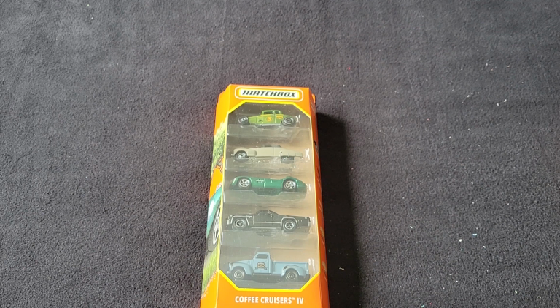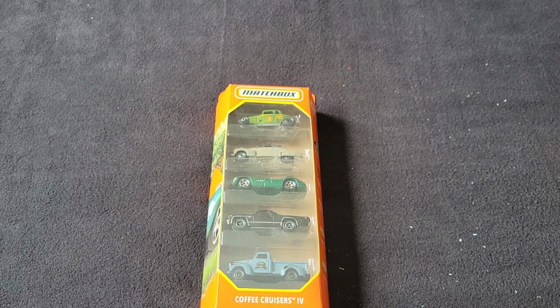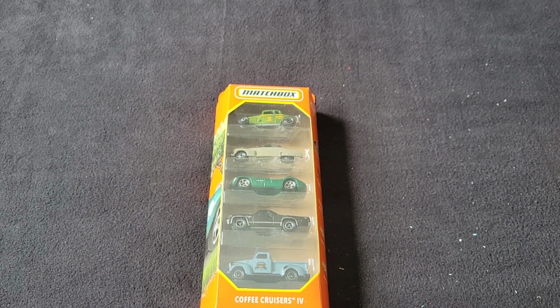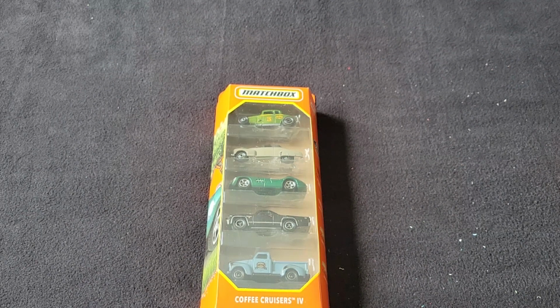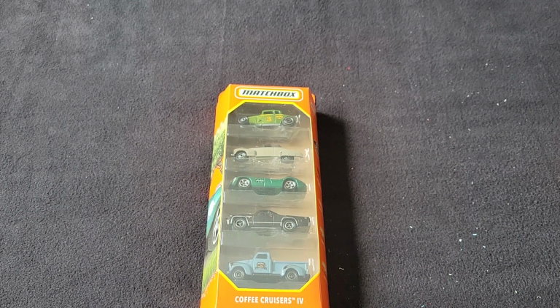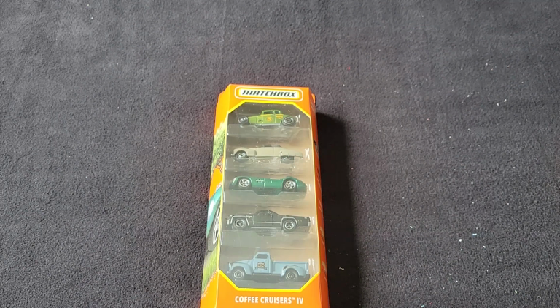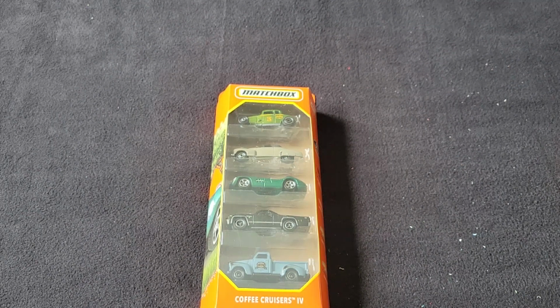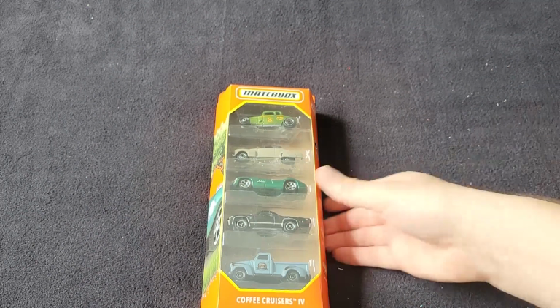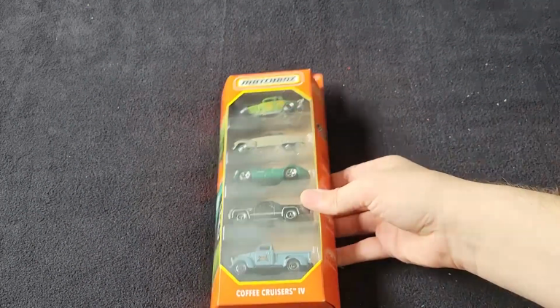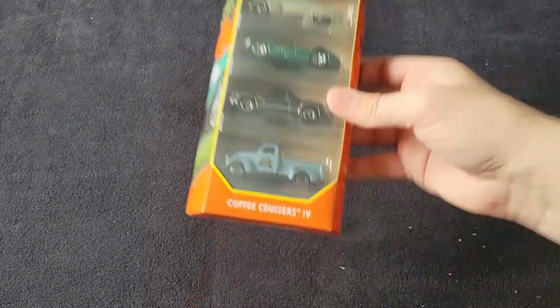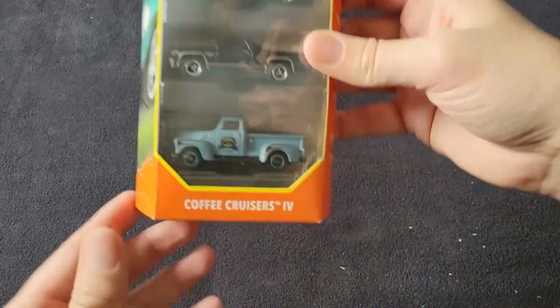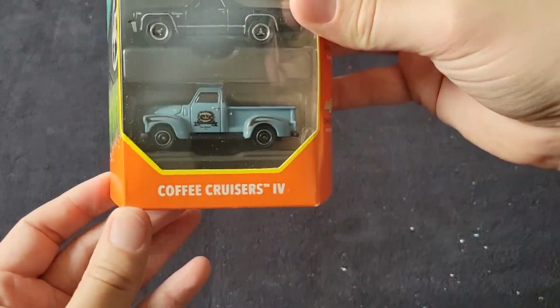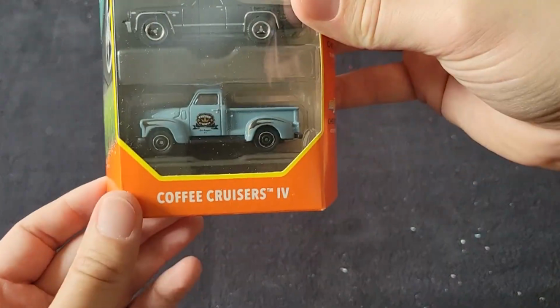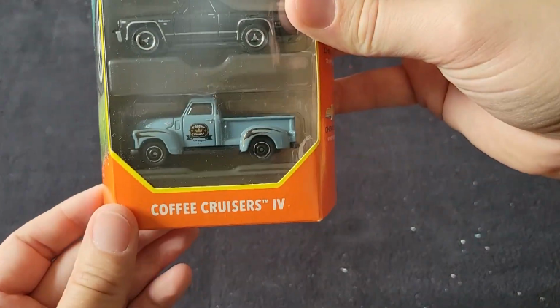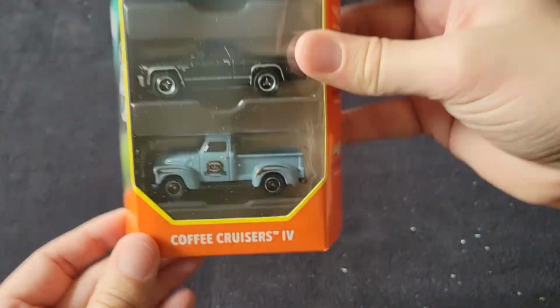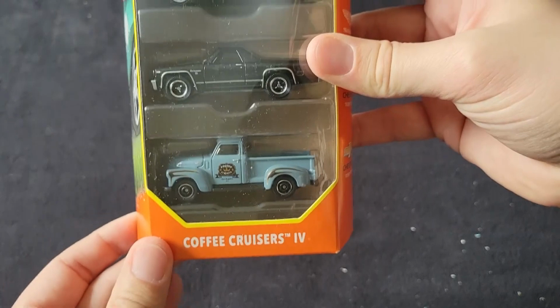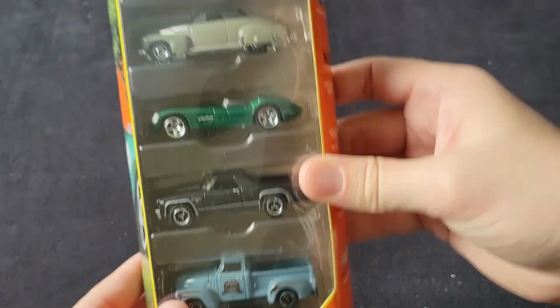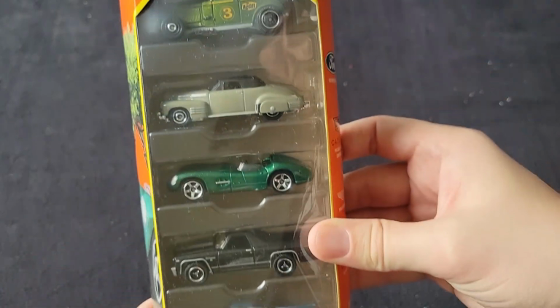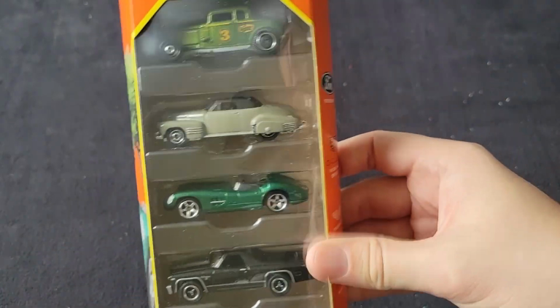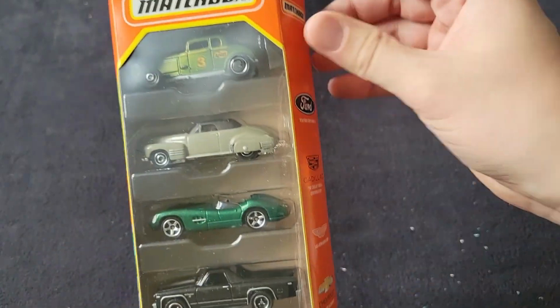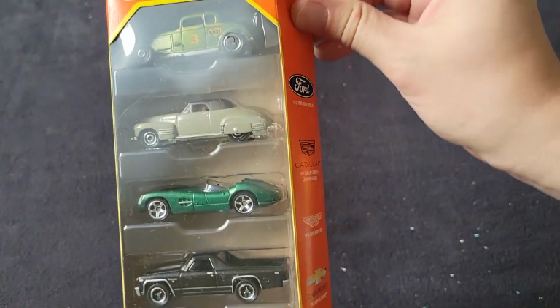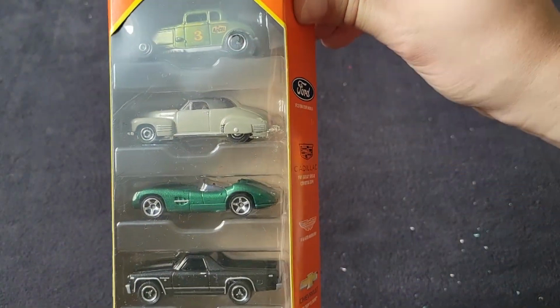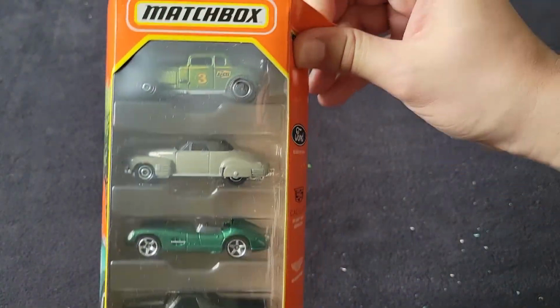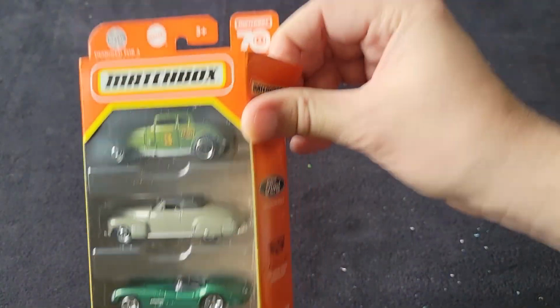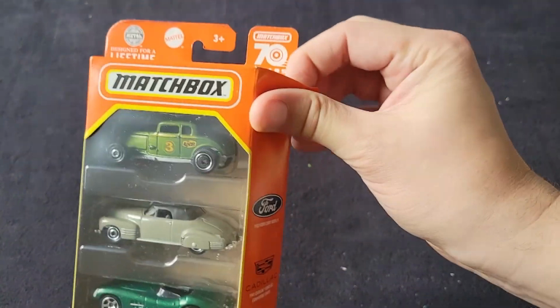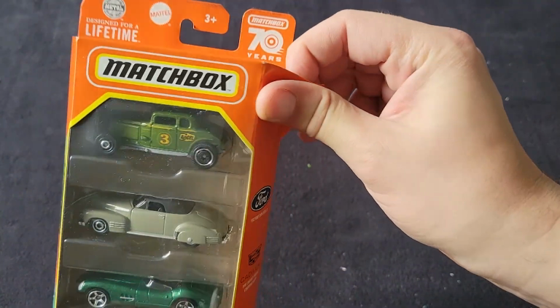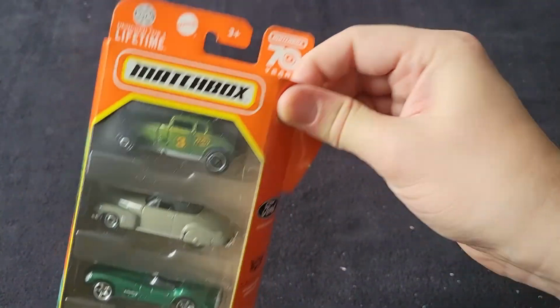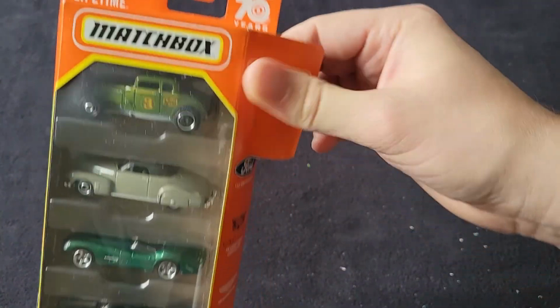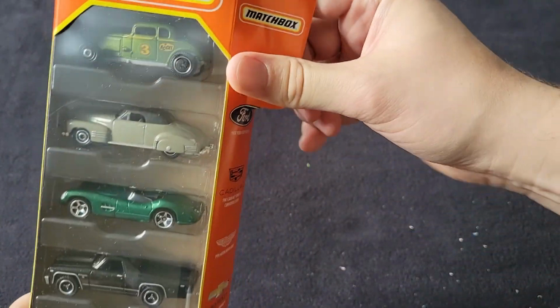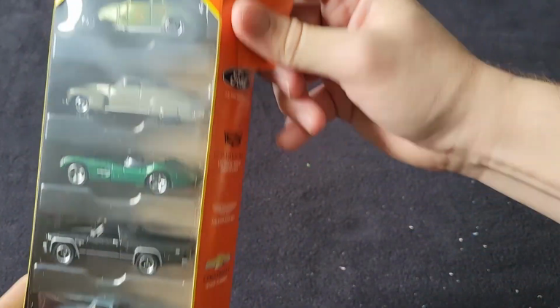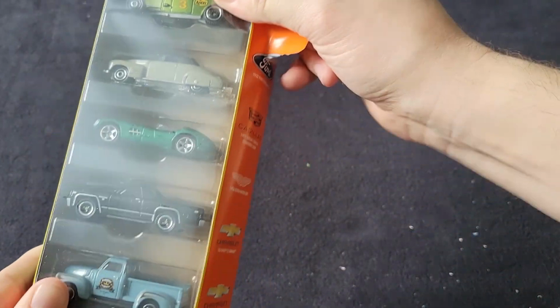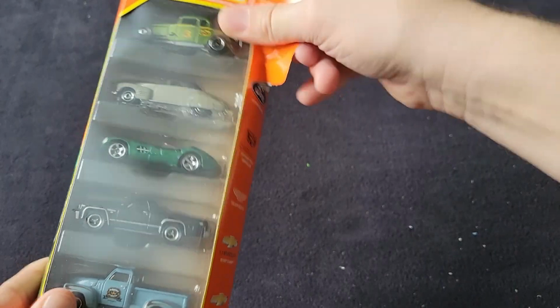Hello, Brenton with All at Octane here. In this video, I'm going to open up the Matchbox Coffee Cruisers 4 5-Pack that I was able to find on the pegs. It's got the 70-year anniversary sticker on it.